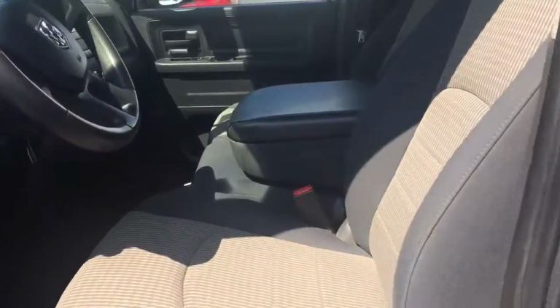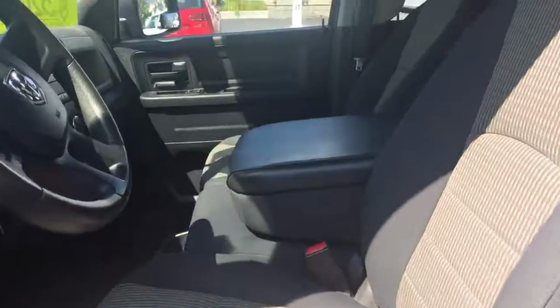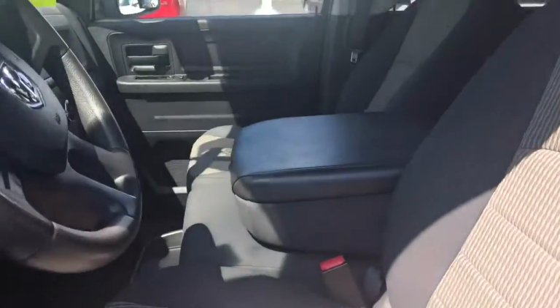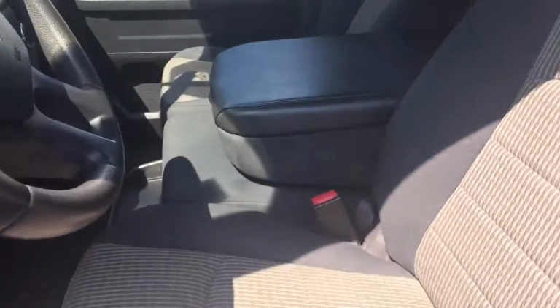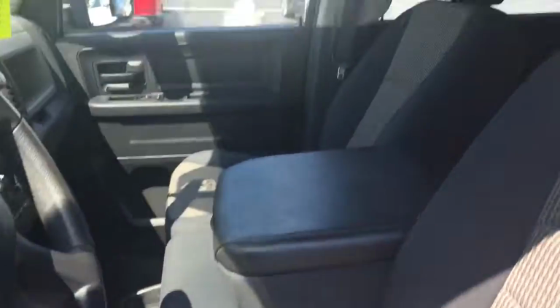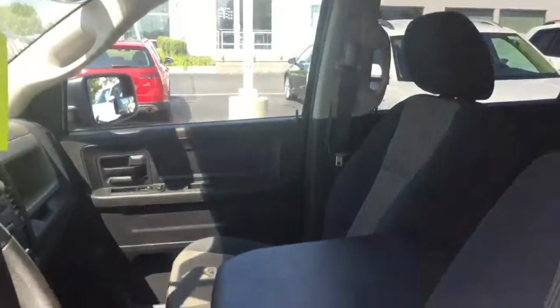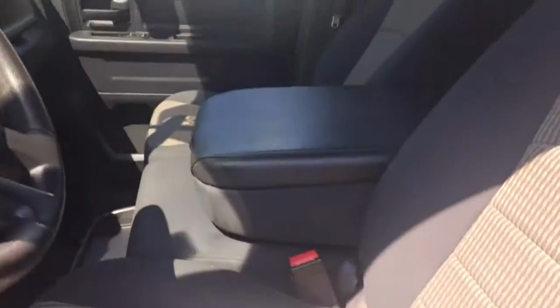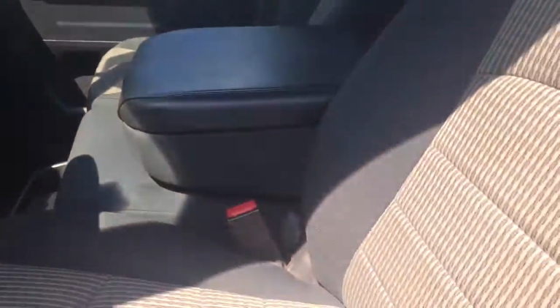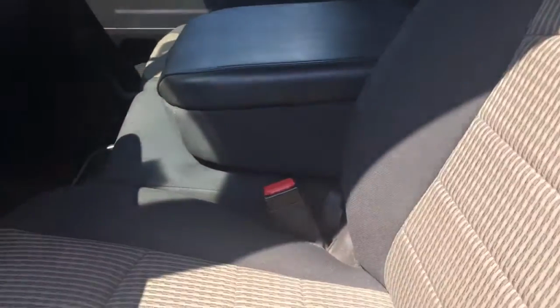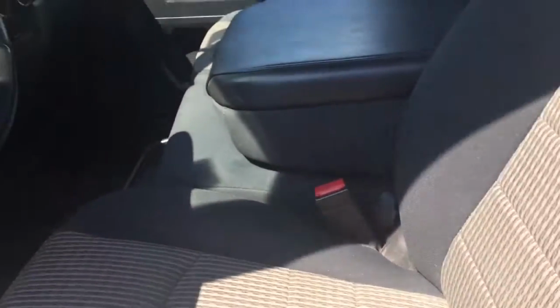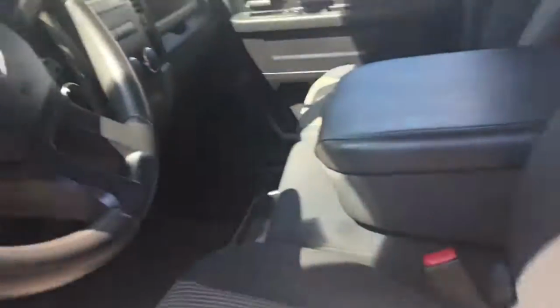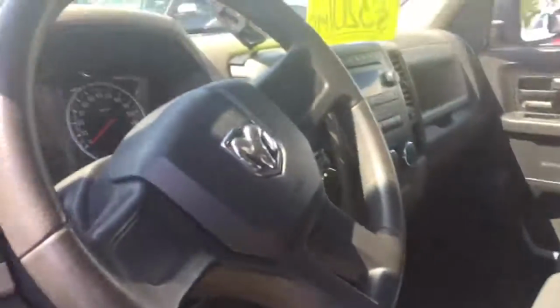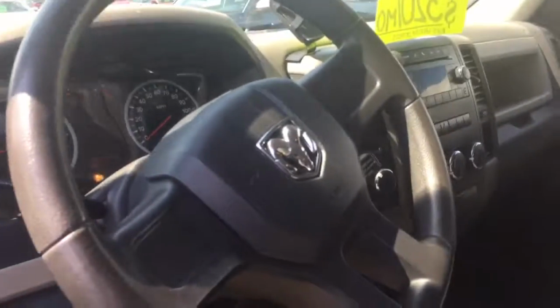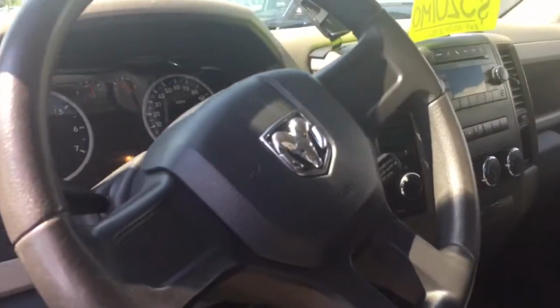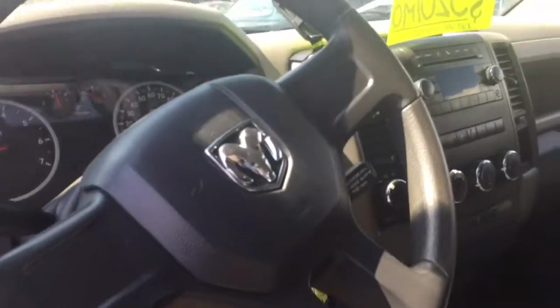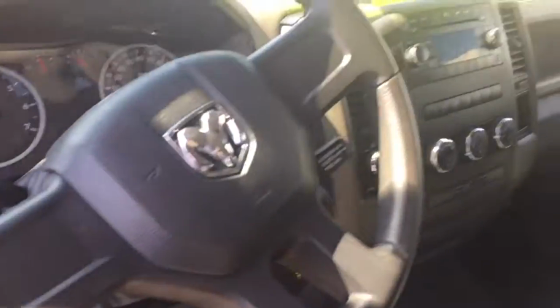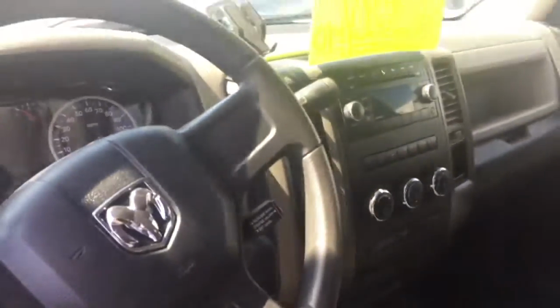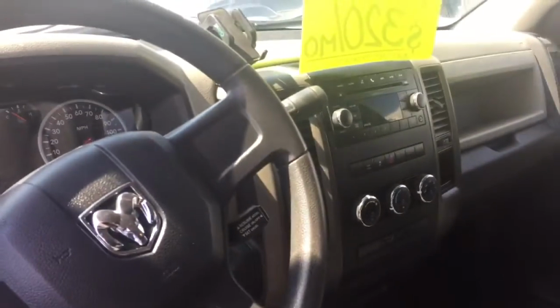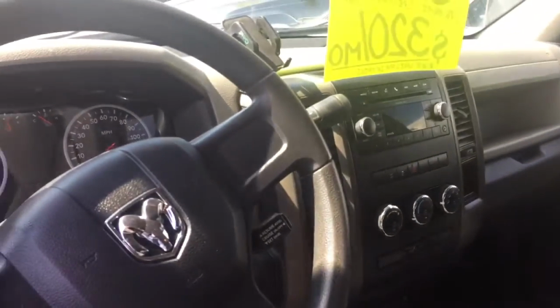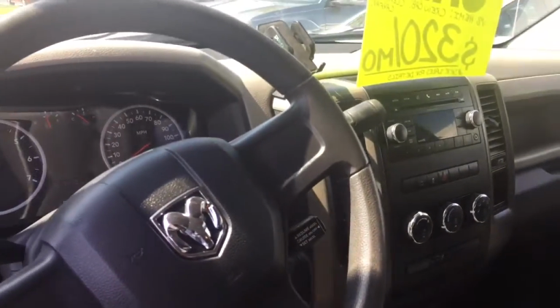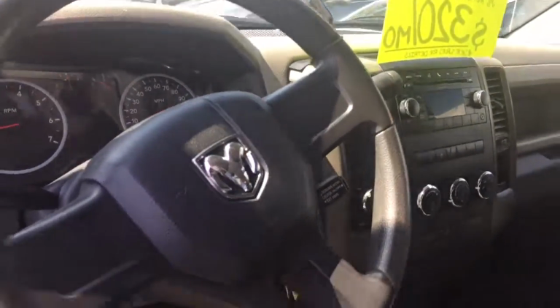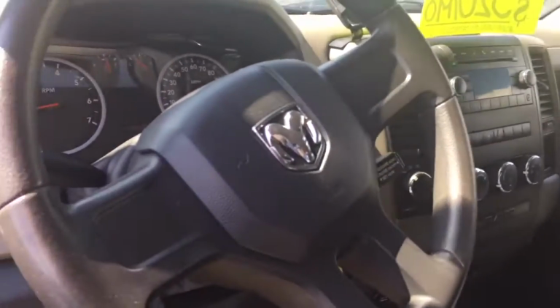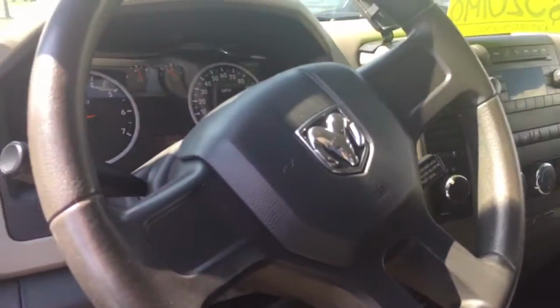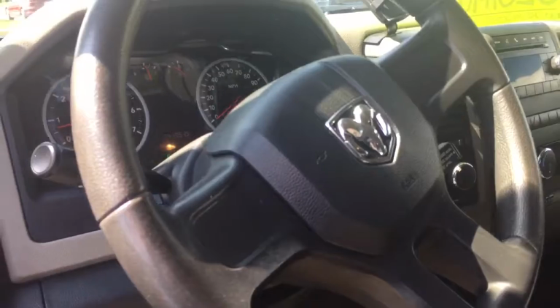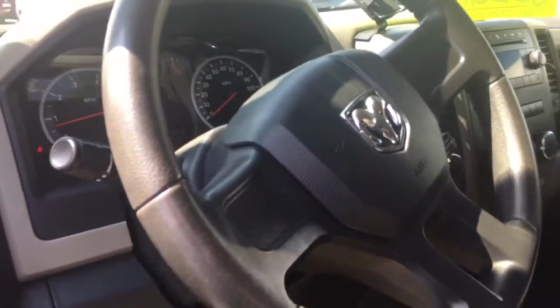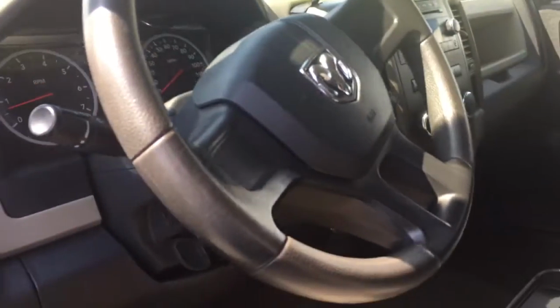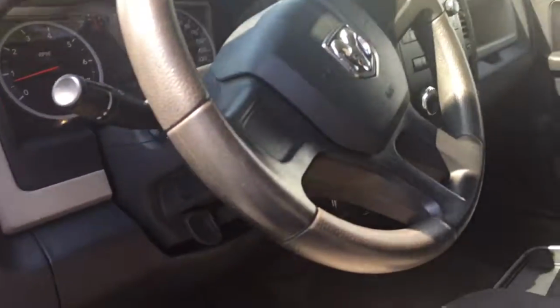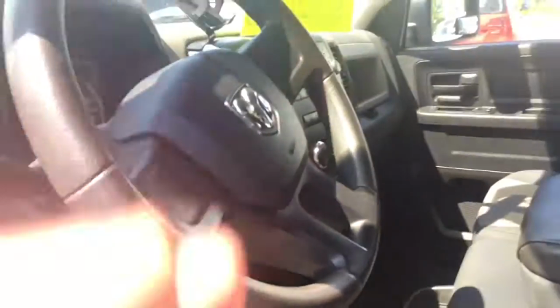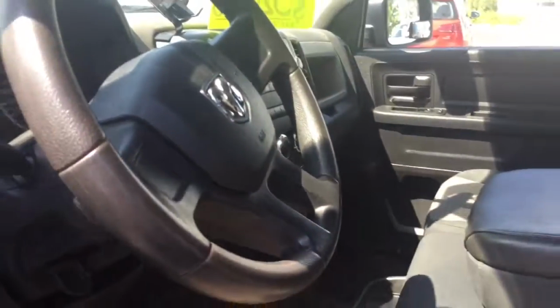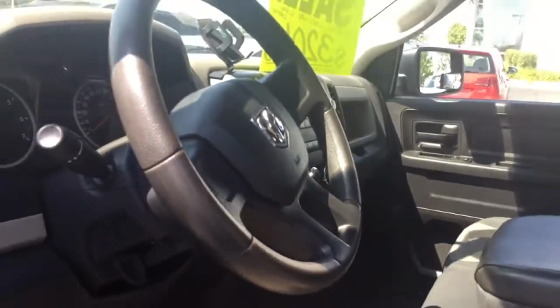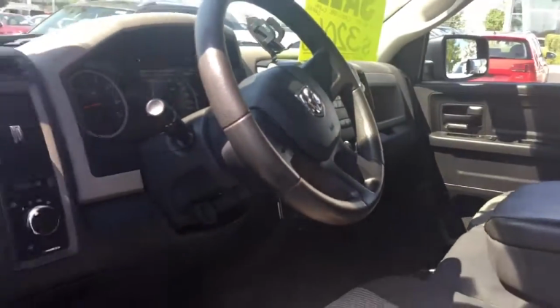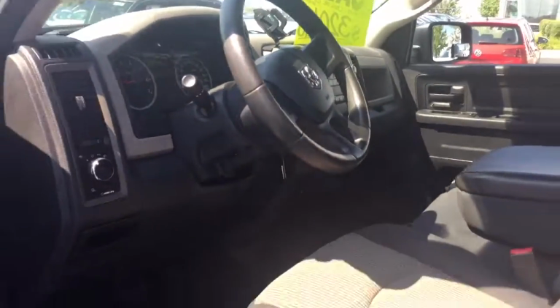Interior is really clean — no smell of smoke or anything like that. It has Bluetooth connectivity. The air blows nice and cold. 74,000 miles.